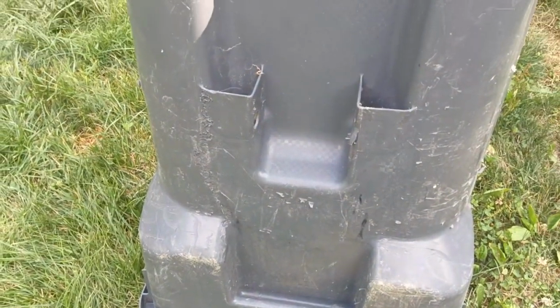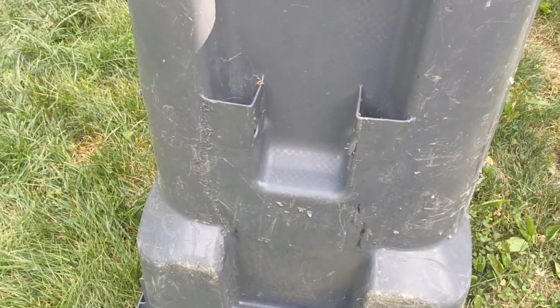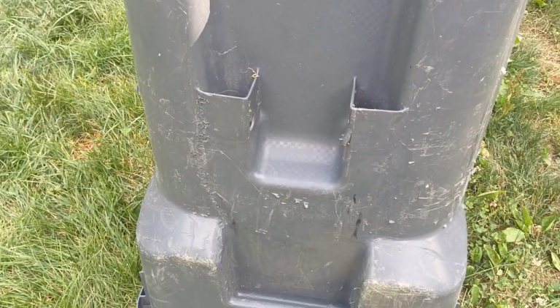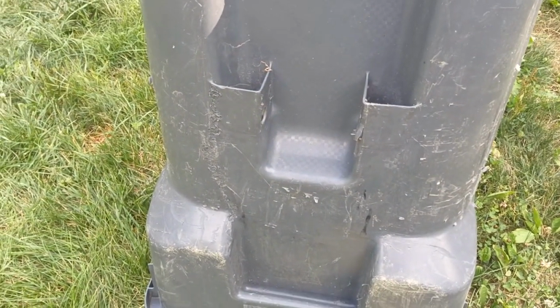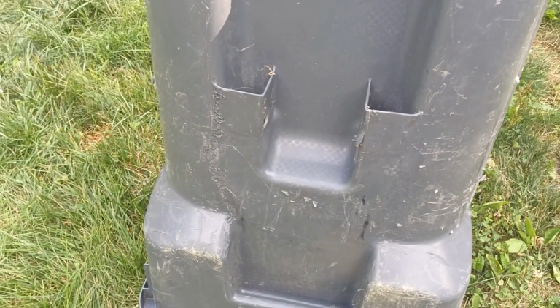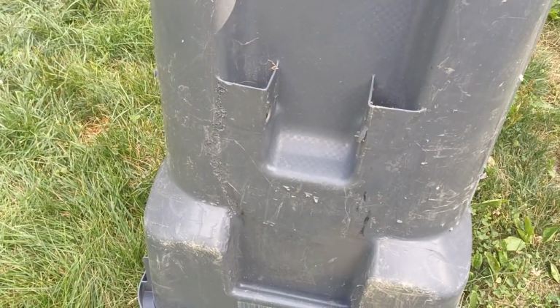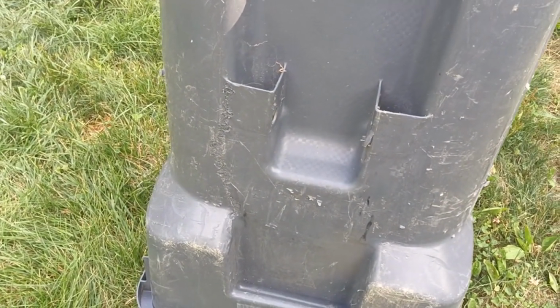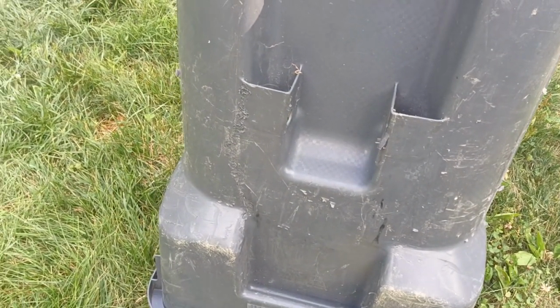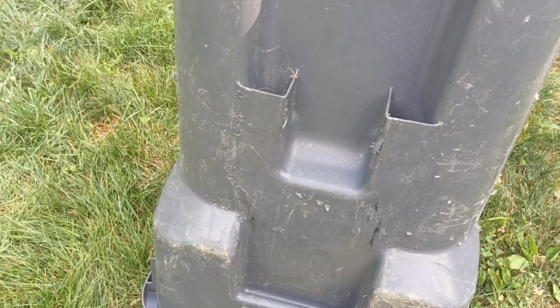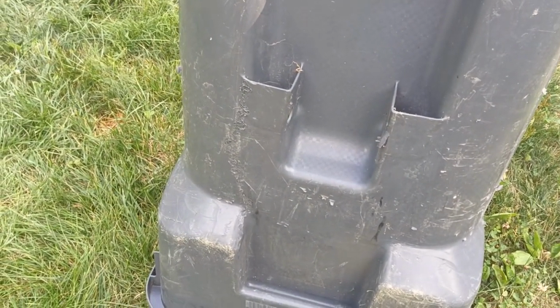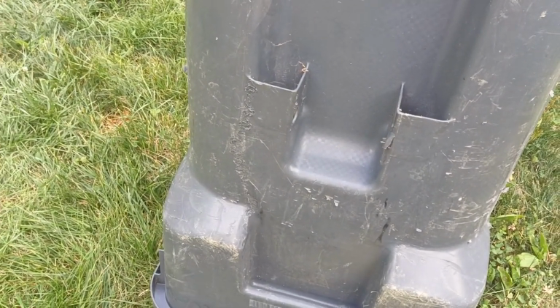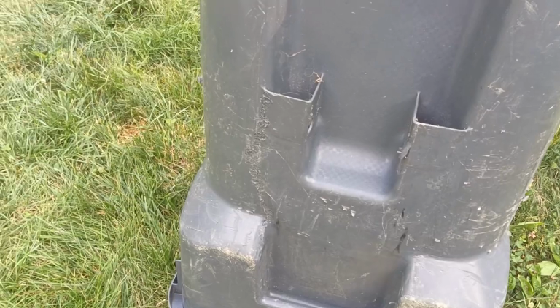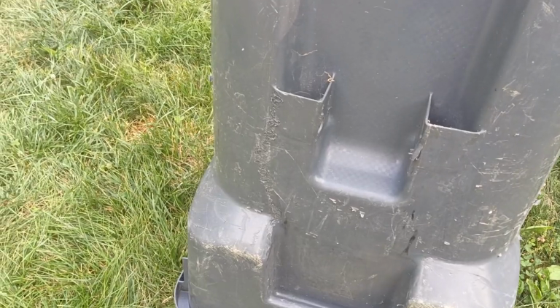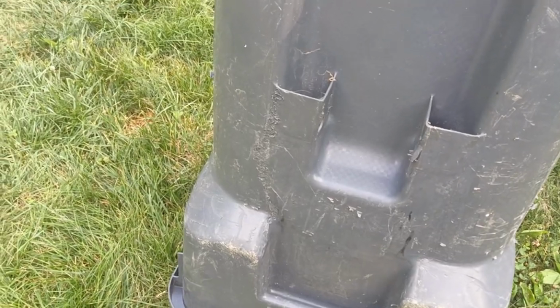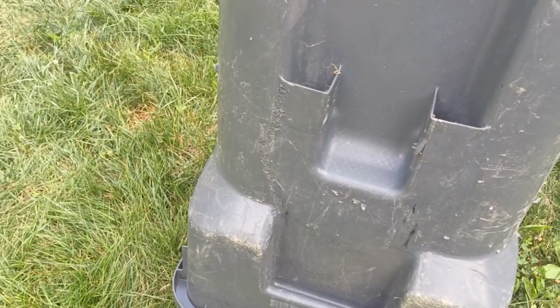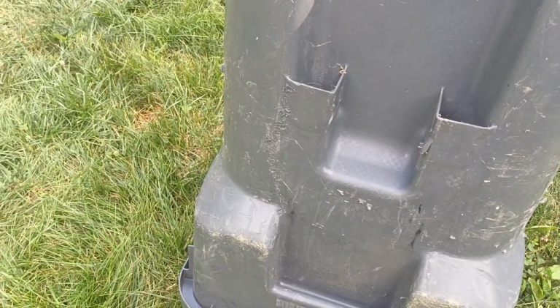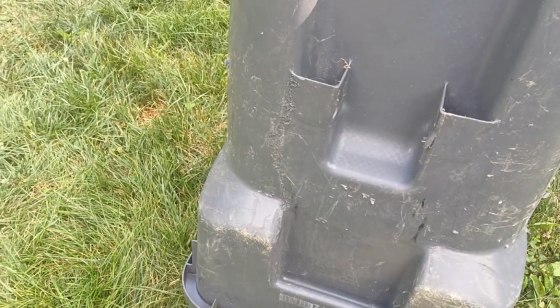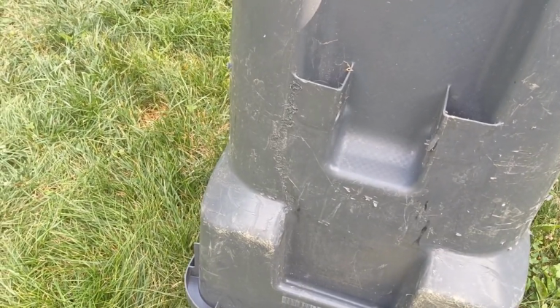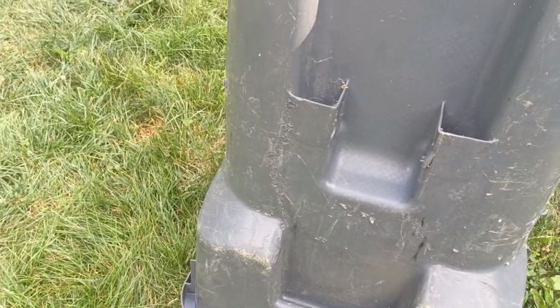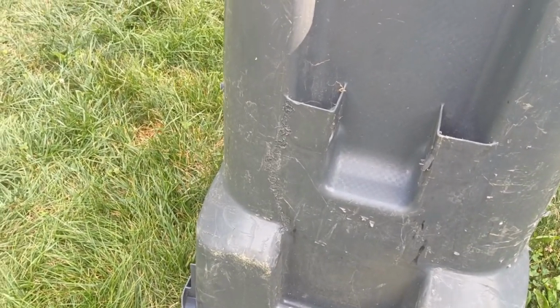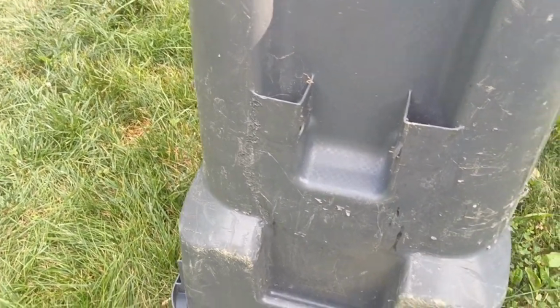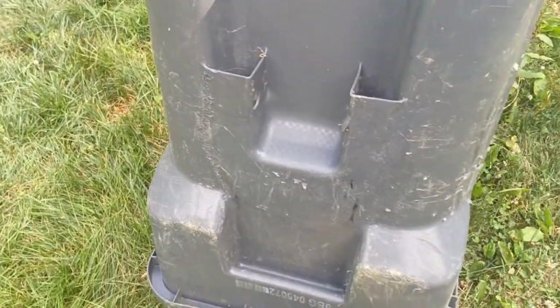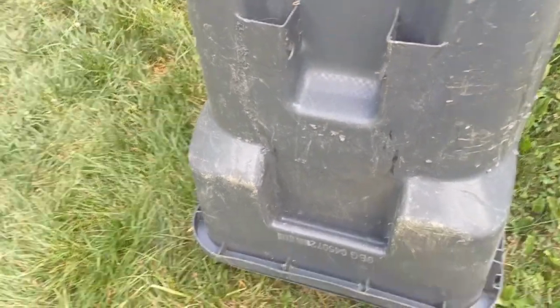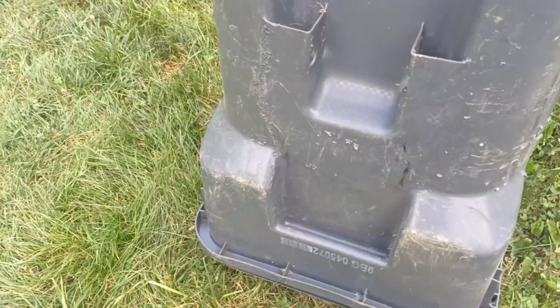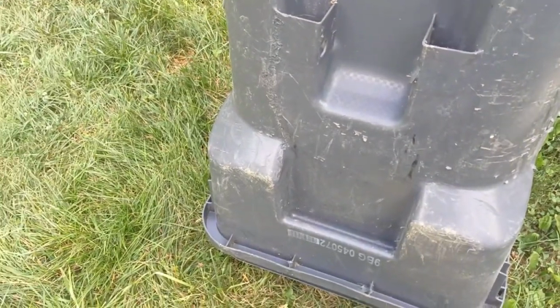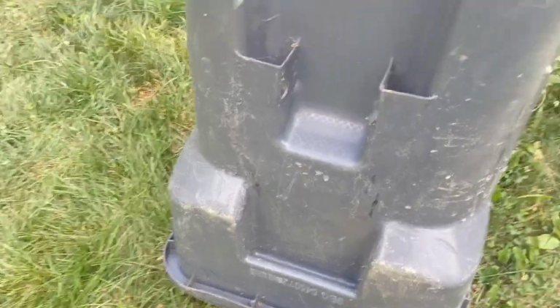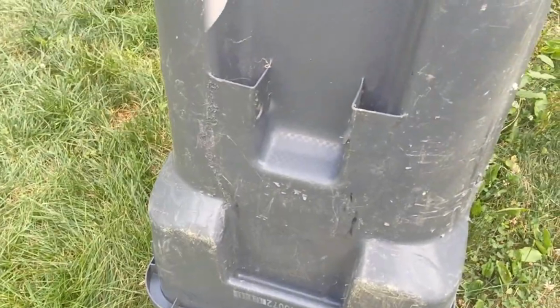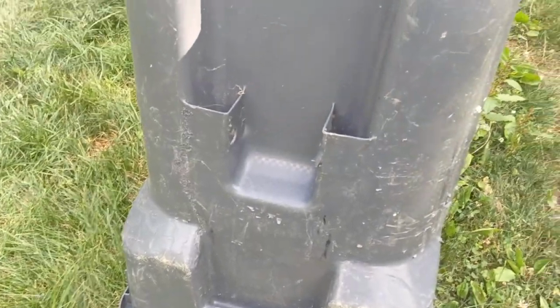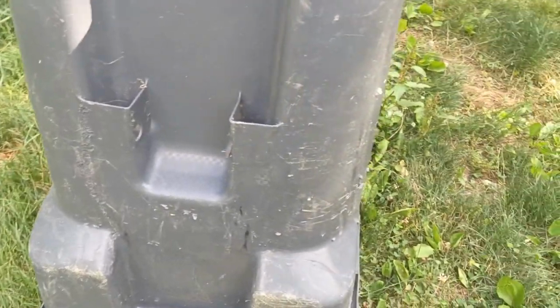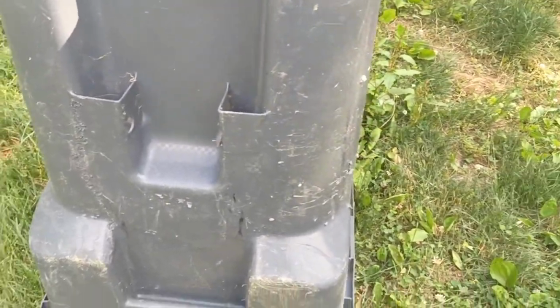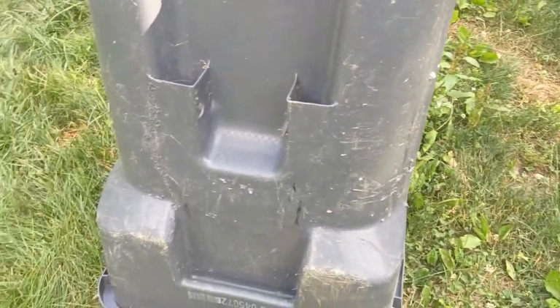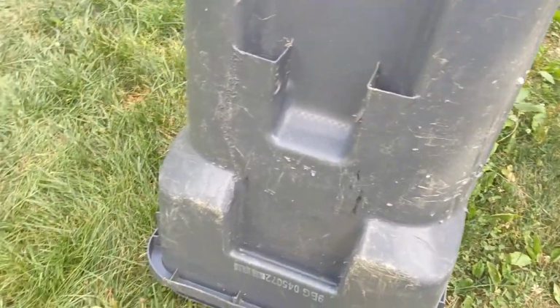I'm doing a quick video of a garbage can that I found on the side of the interstate. It fell off a truck, the wheels were broken off of it, and this is how I basically fixed it.